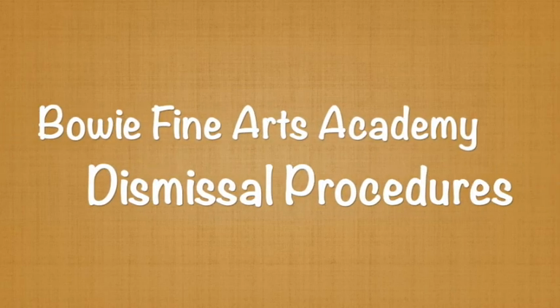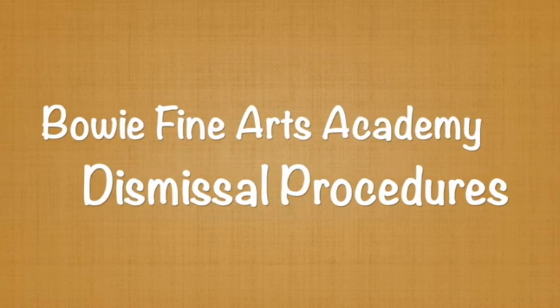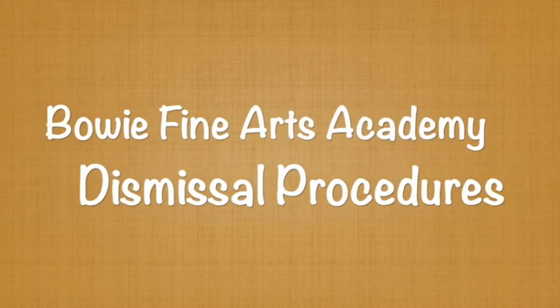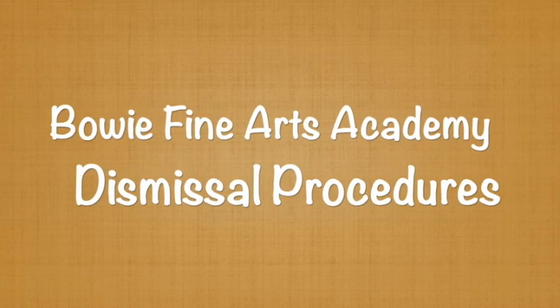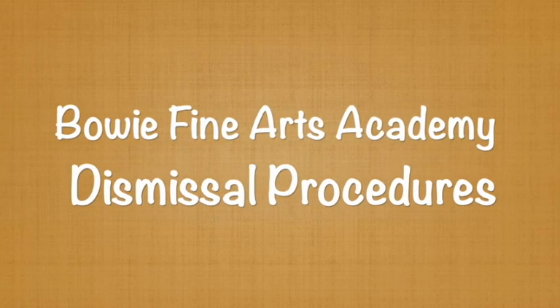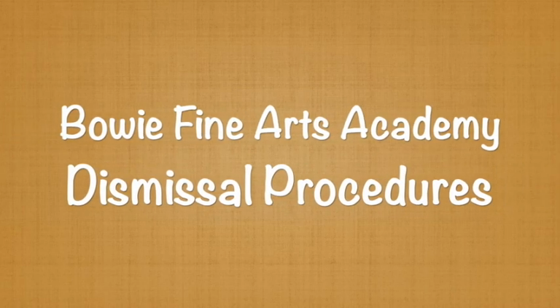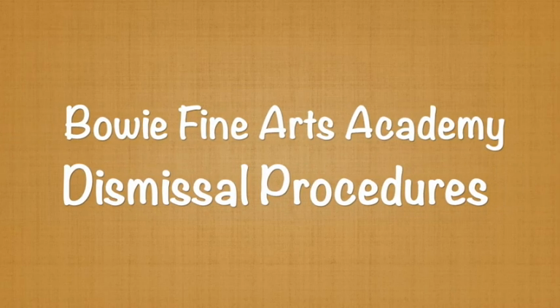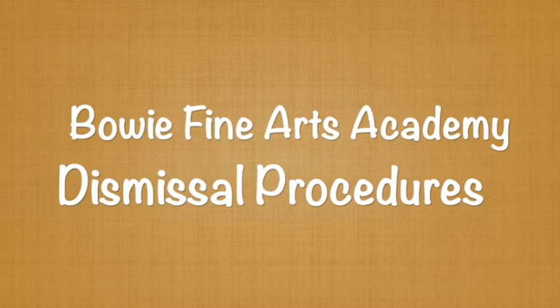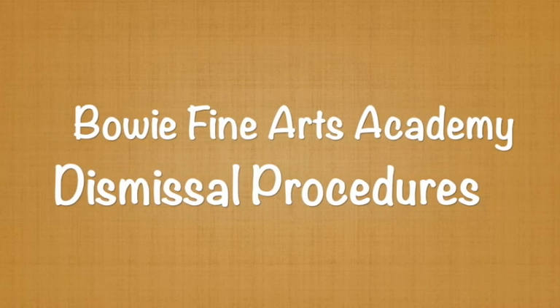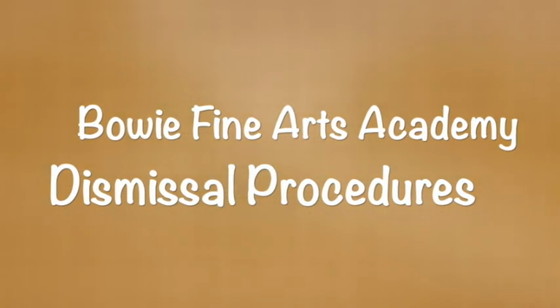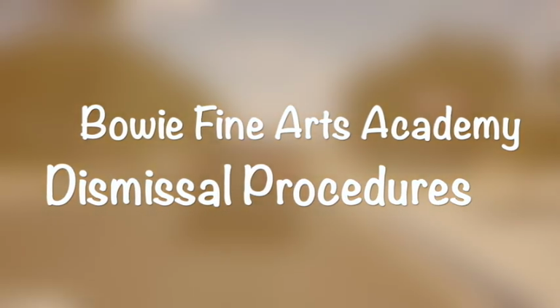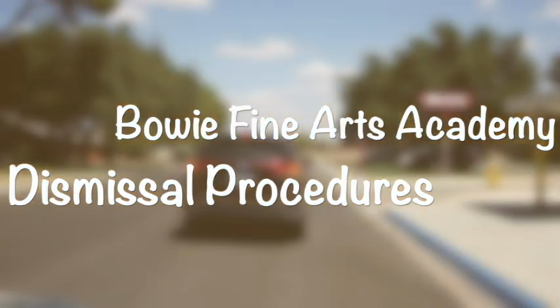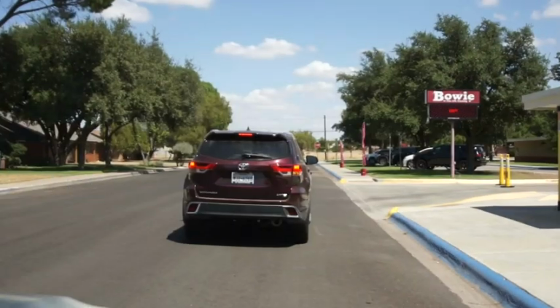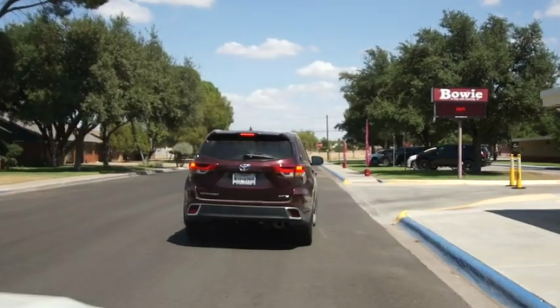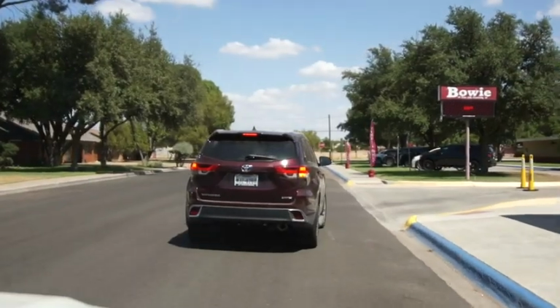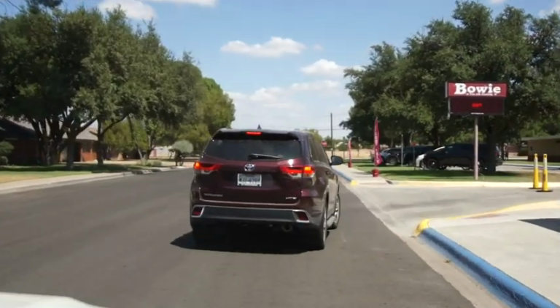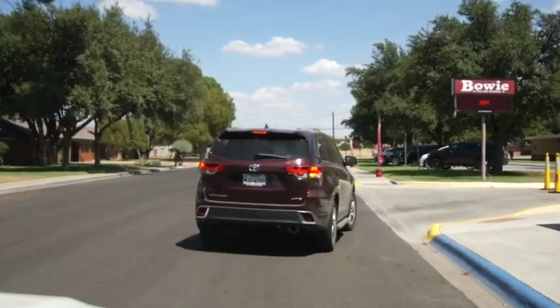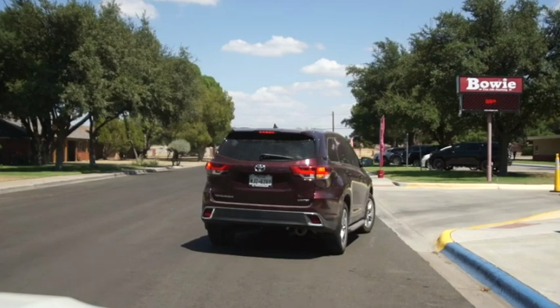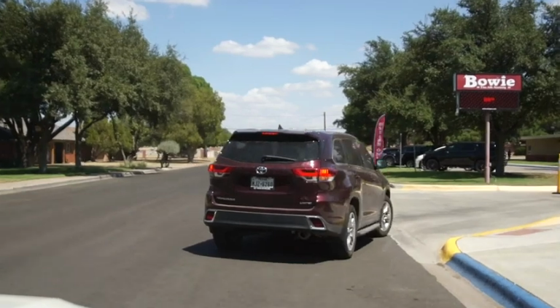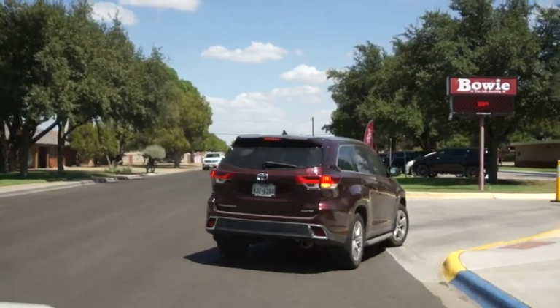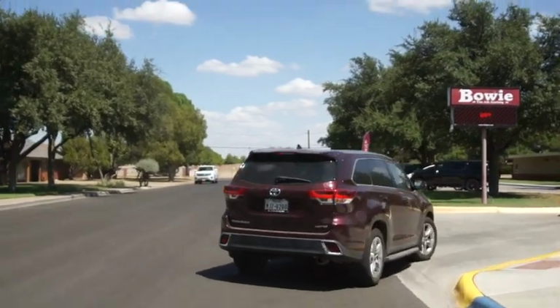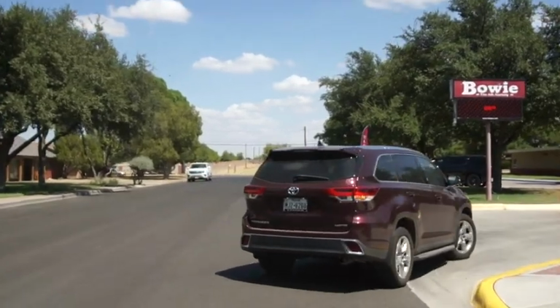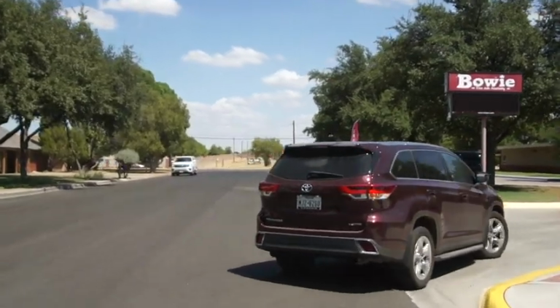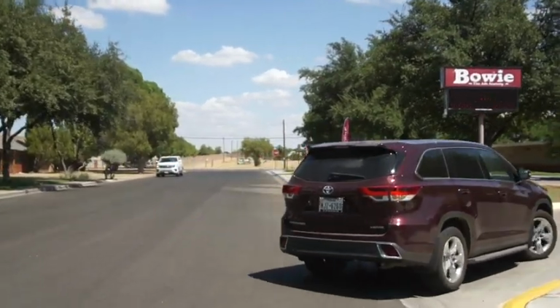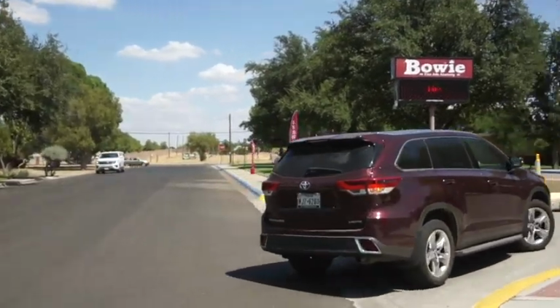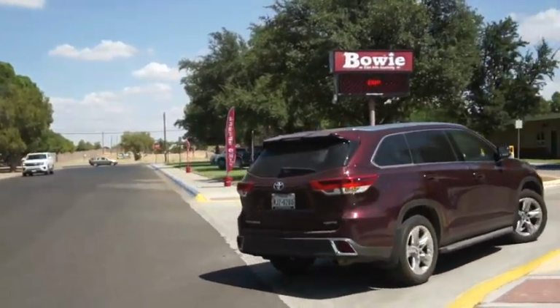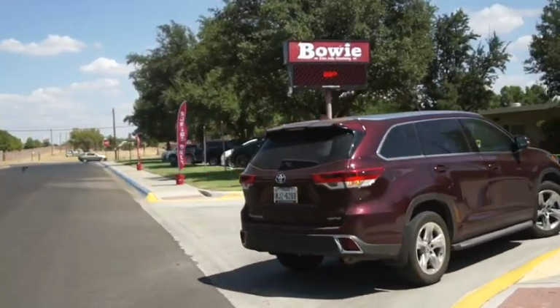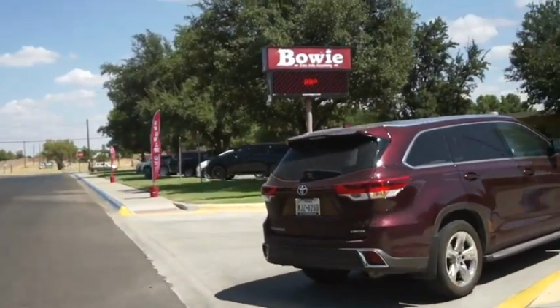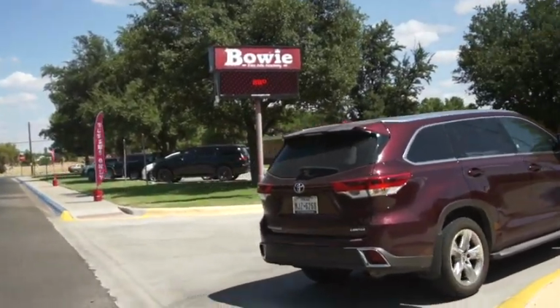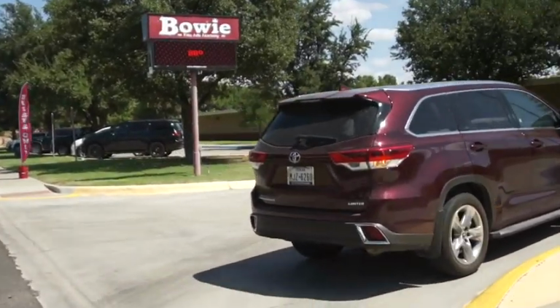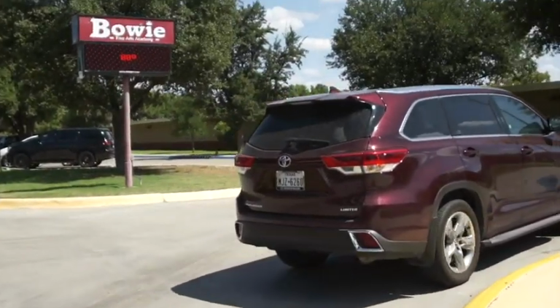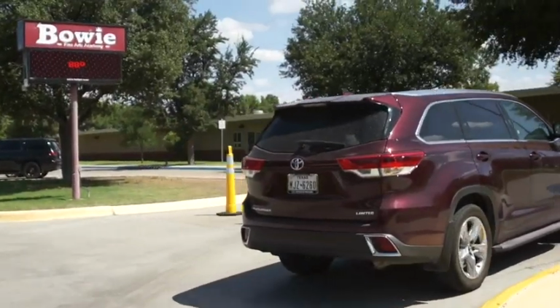Hi, this is Melissa Horner, principal at Bowie Fine Arts Academy. I'd like to go through our dismissal procedures with you for pickup in the afternoons.